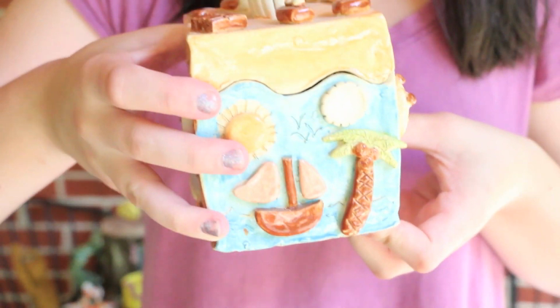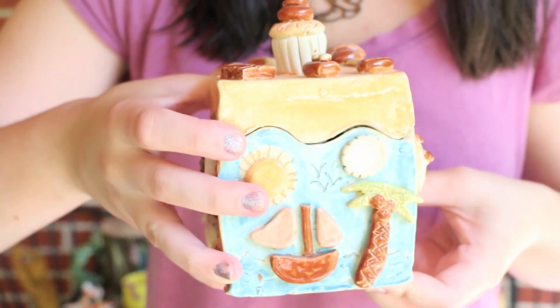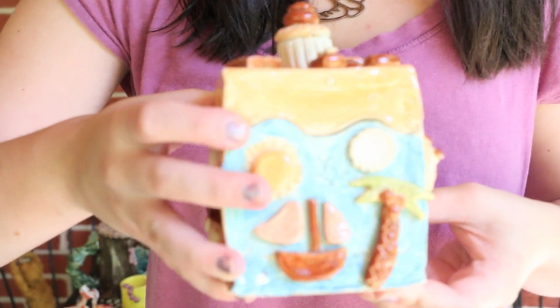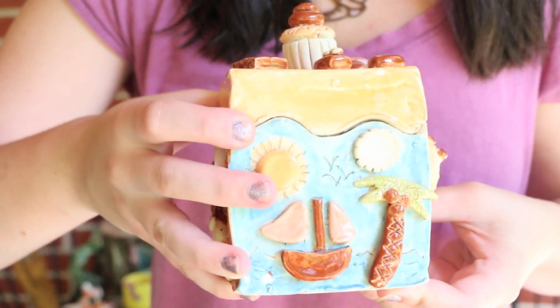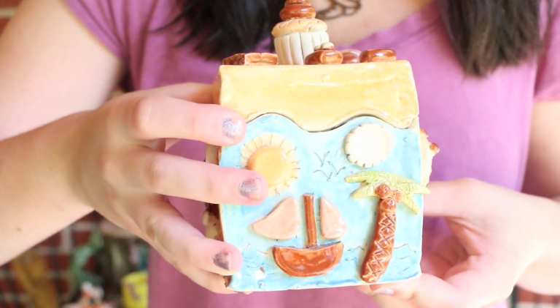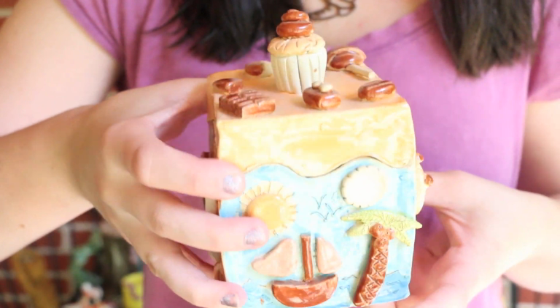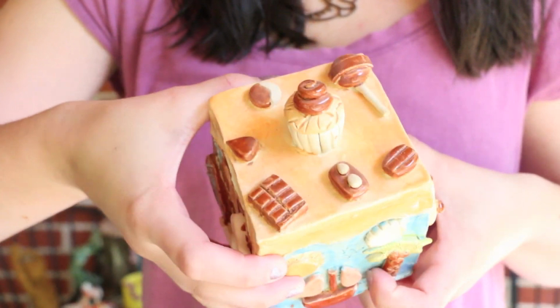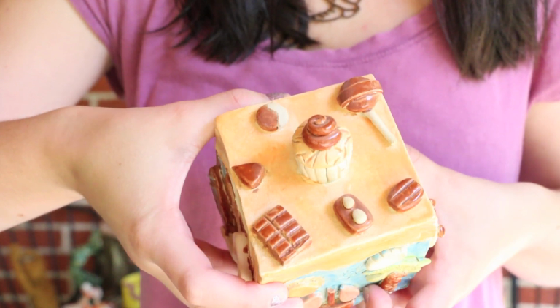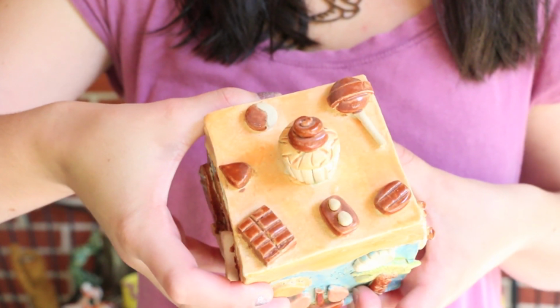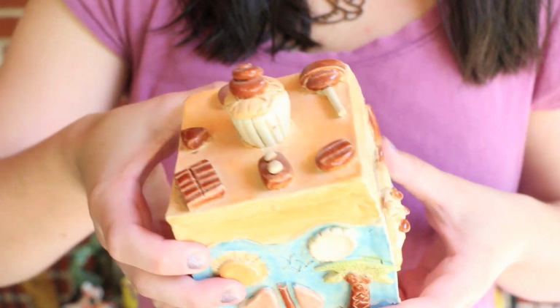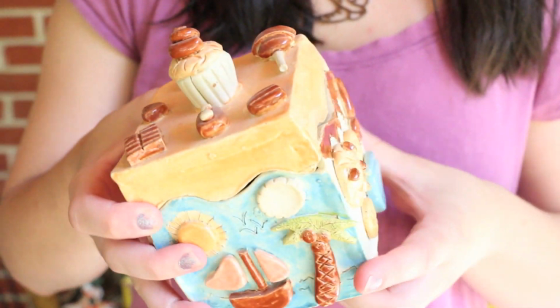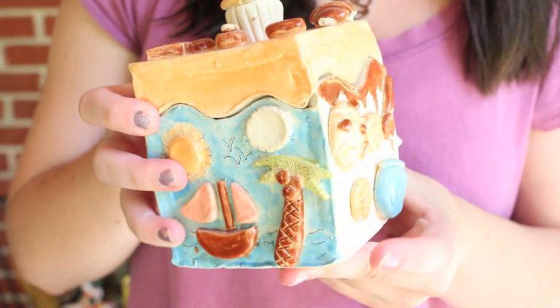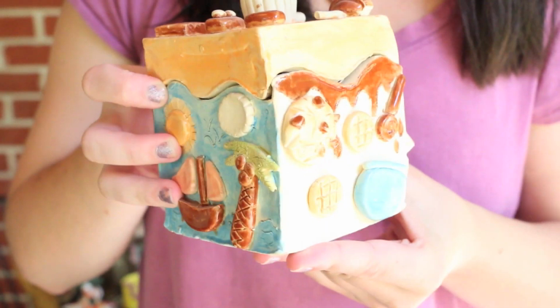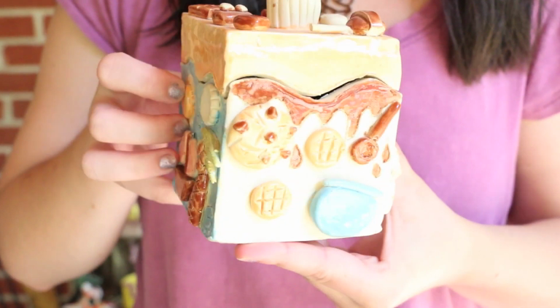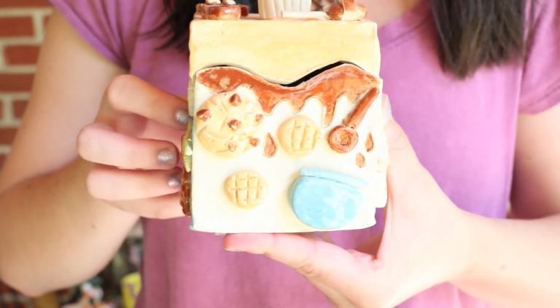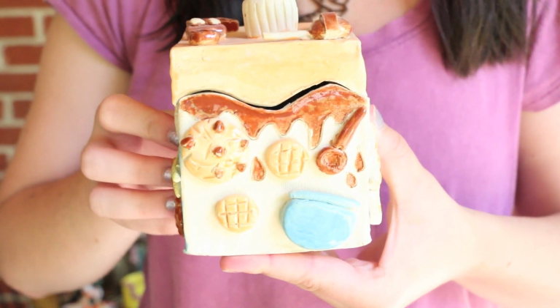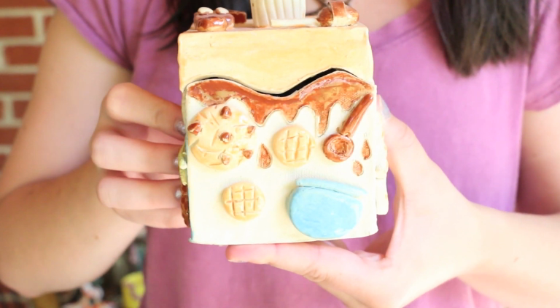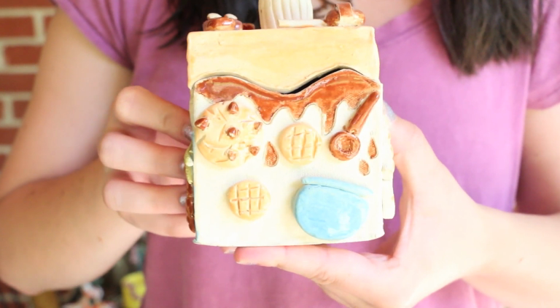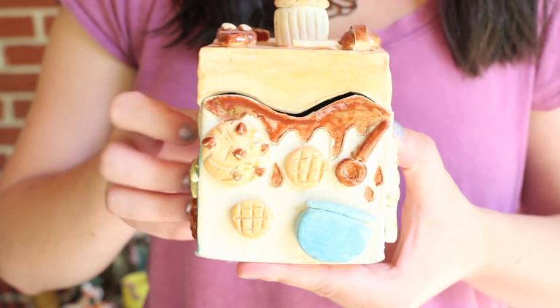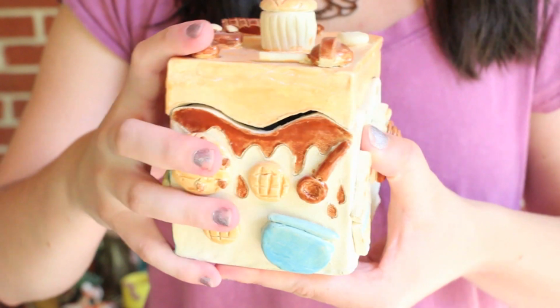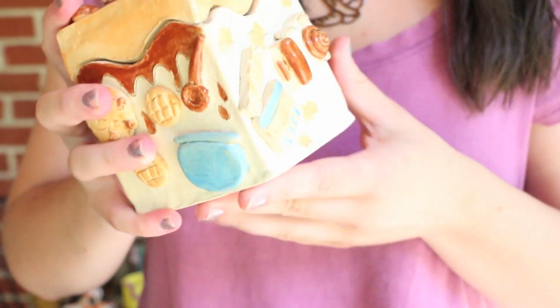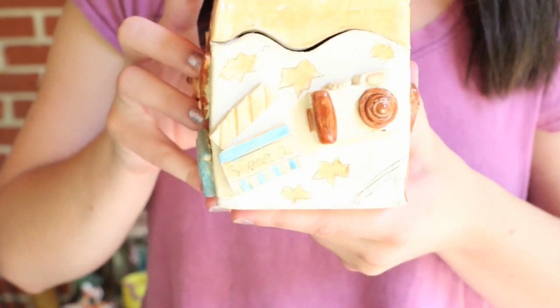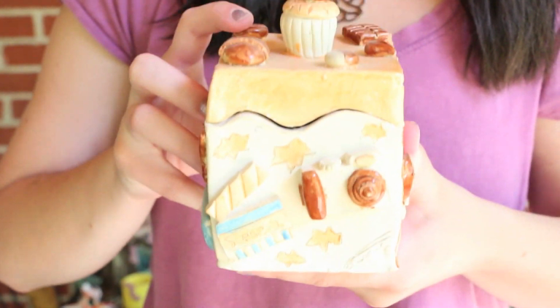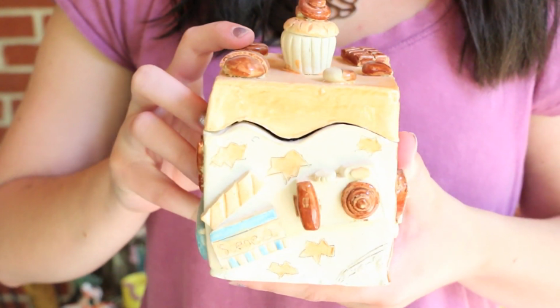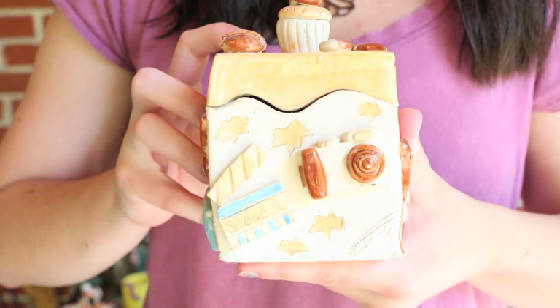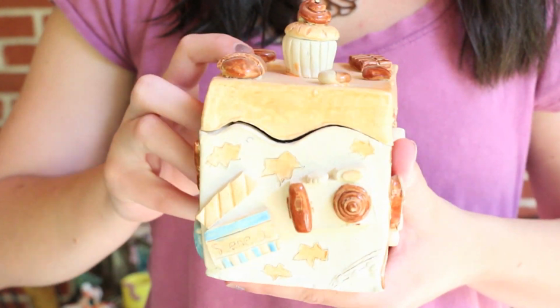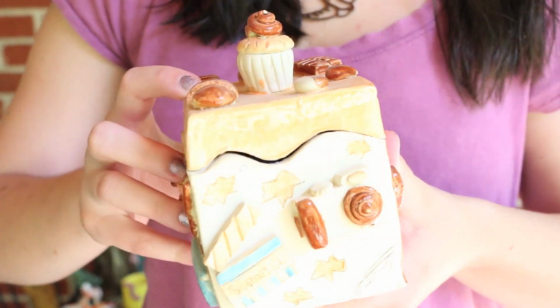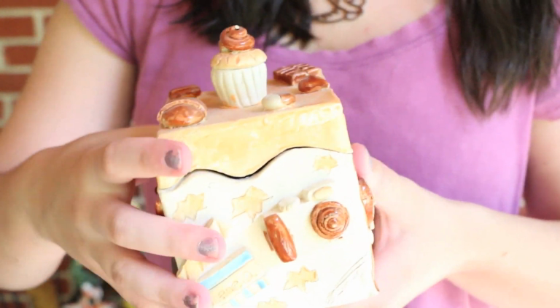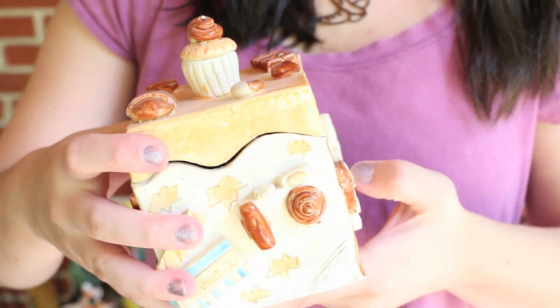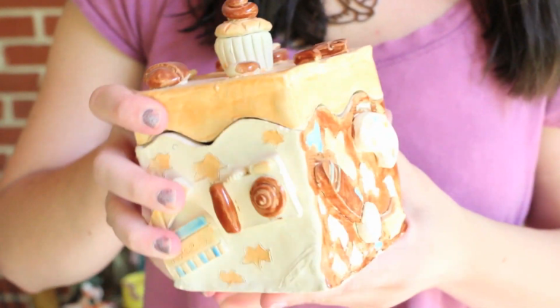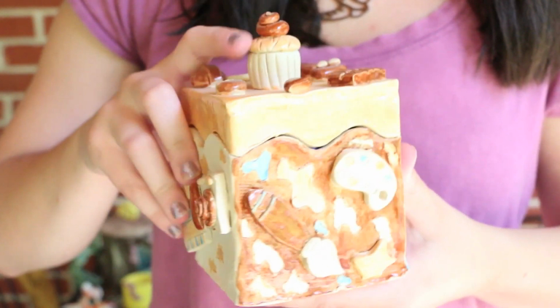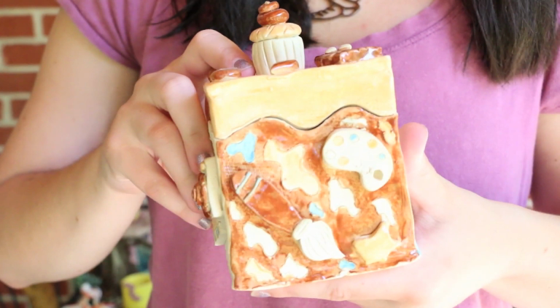And here is just a box with things I like on it — I actually didn't finish this. I made it my first year taking 3D, and I was just too lazy to finish the glaze. I still got an A on it though, I don't know how.